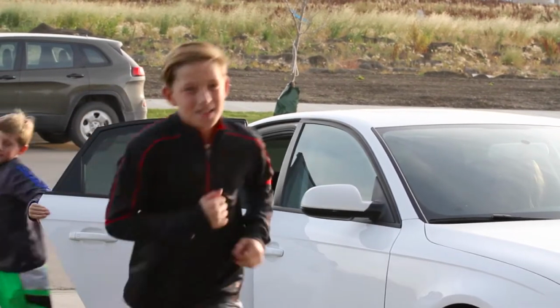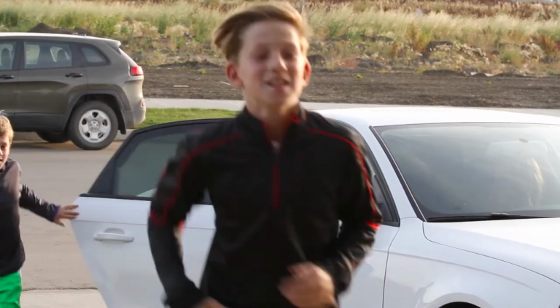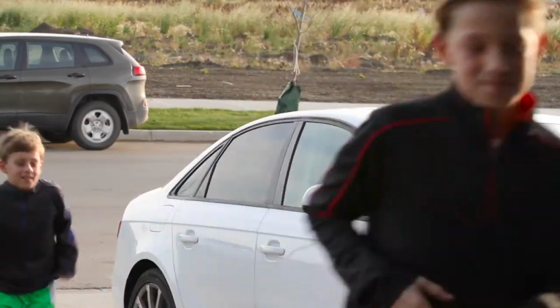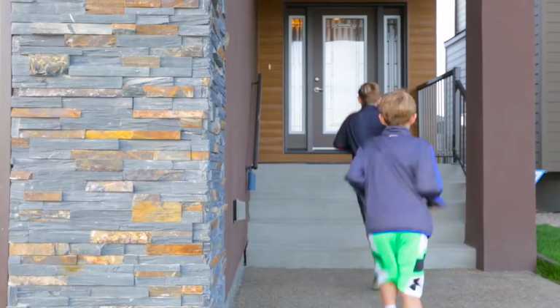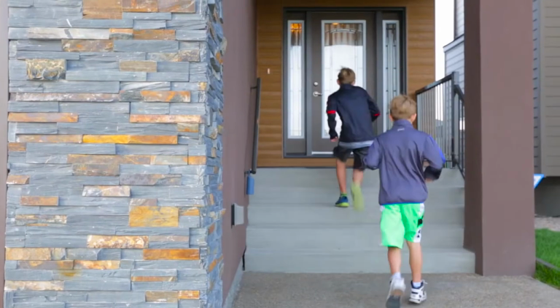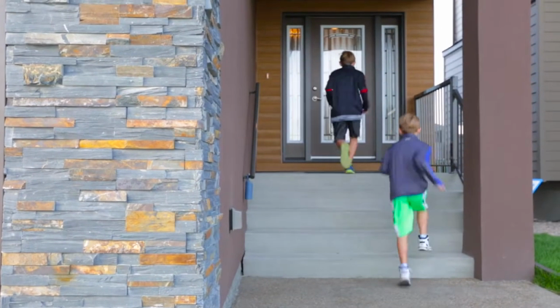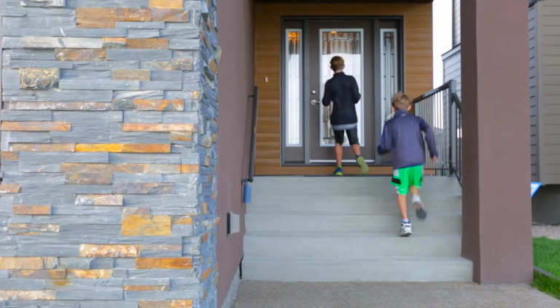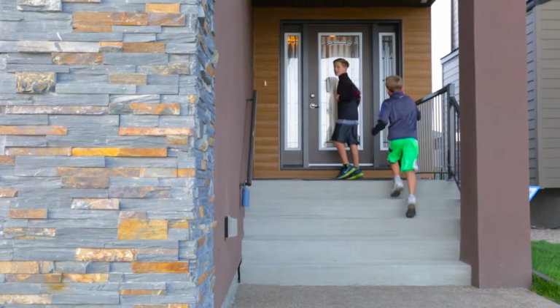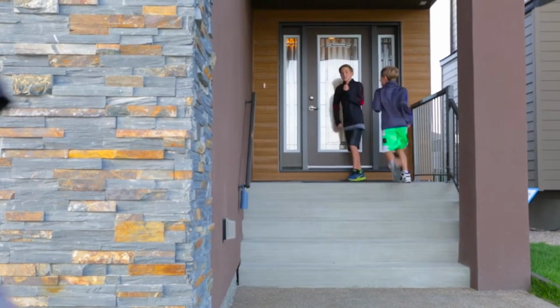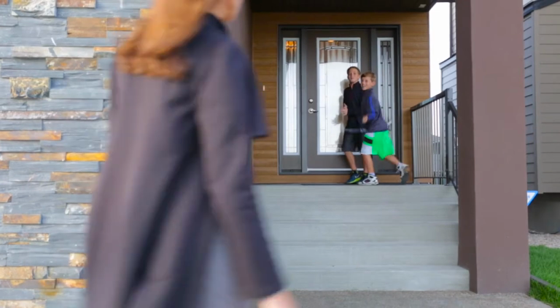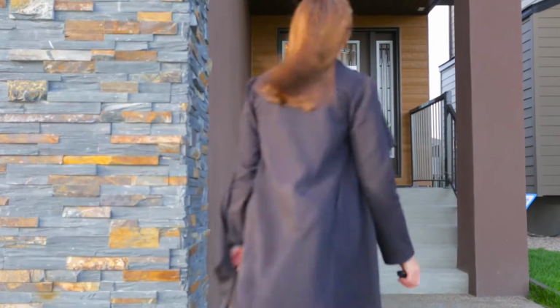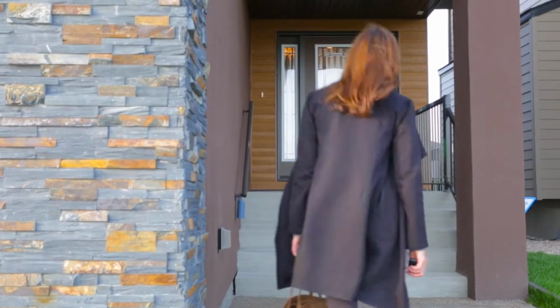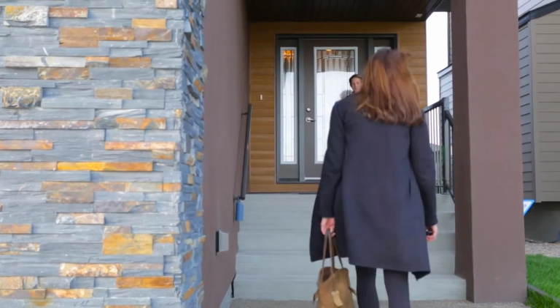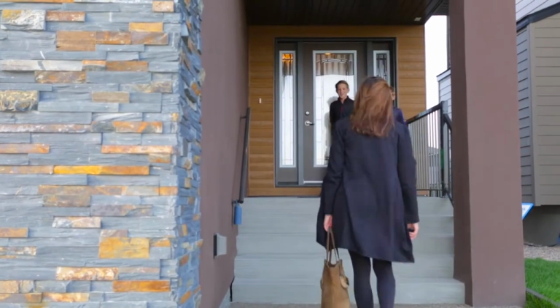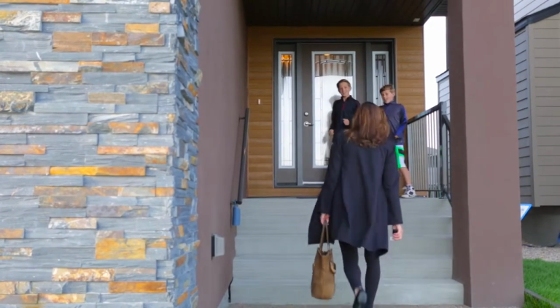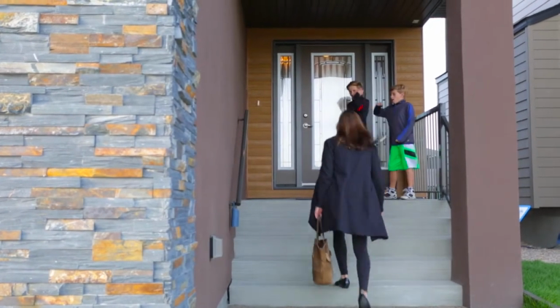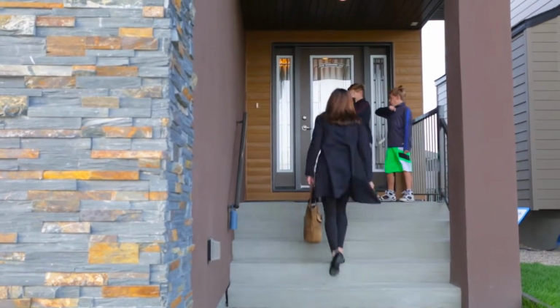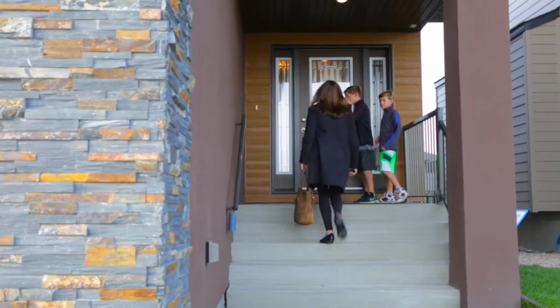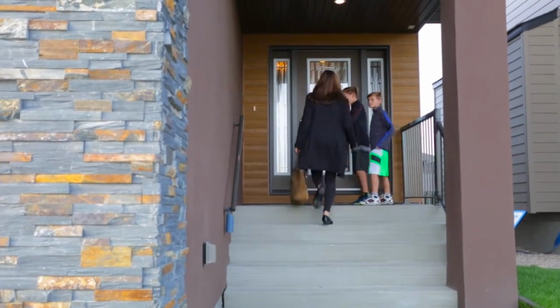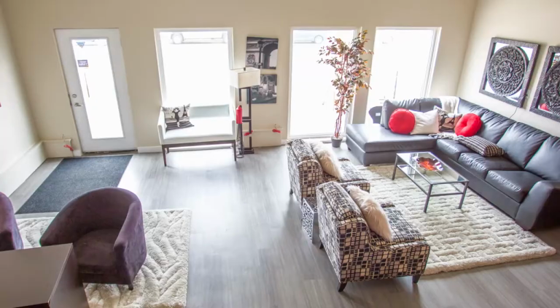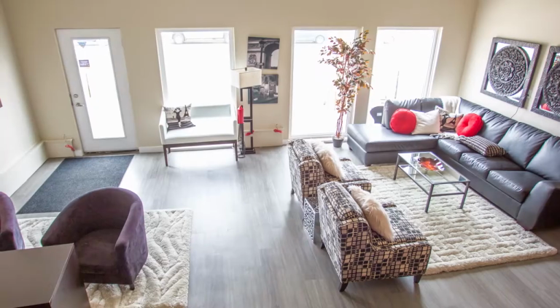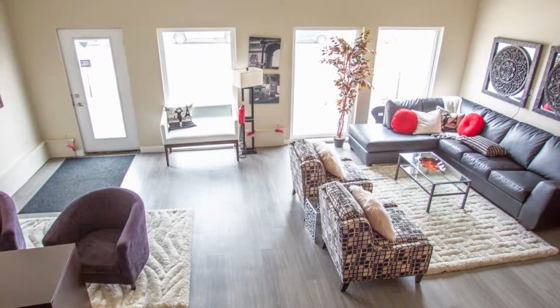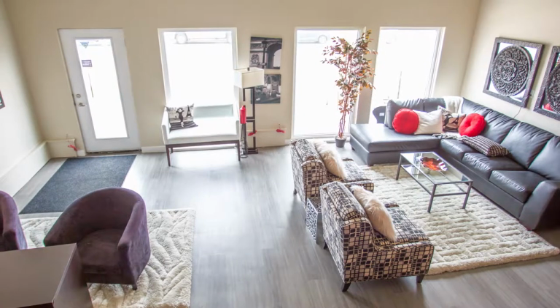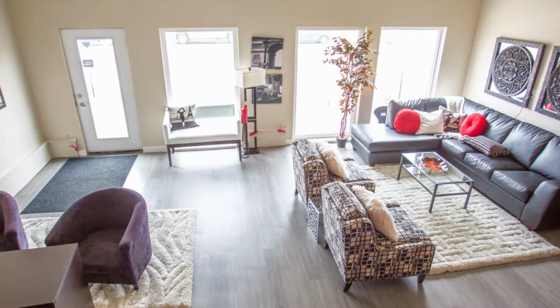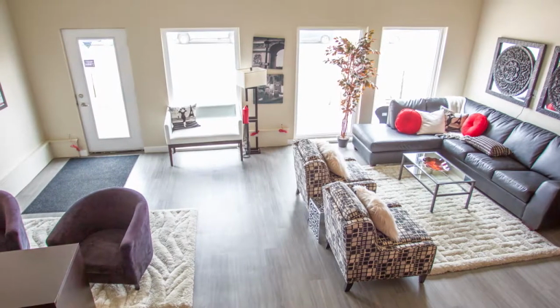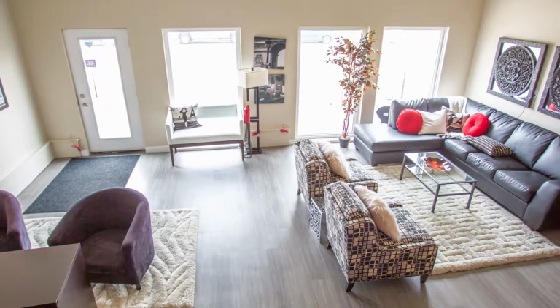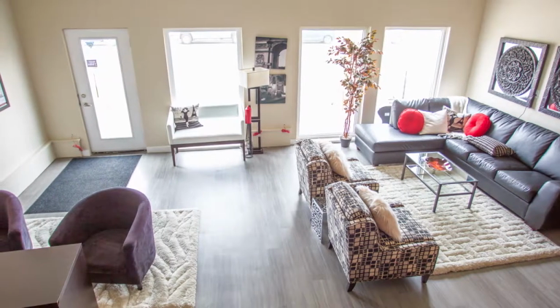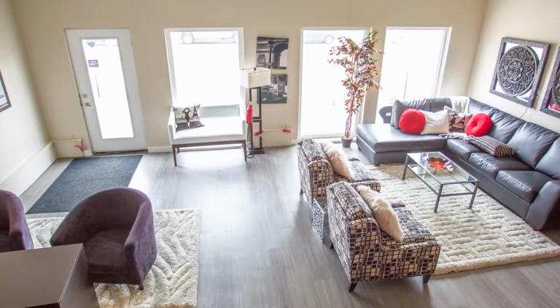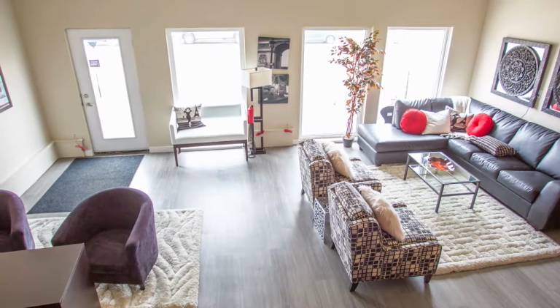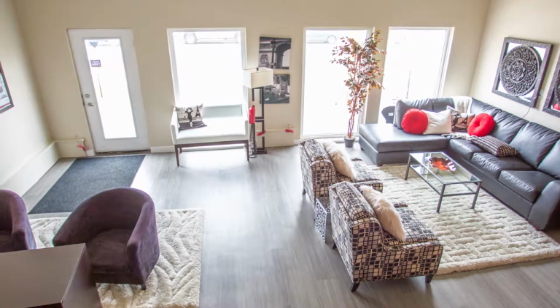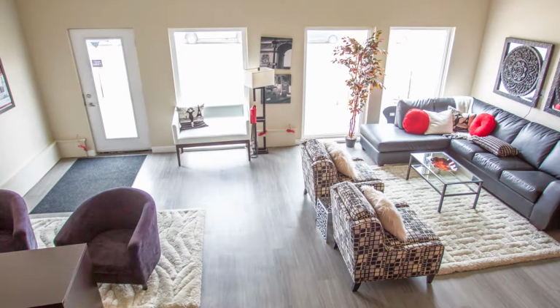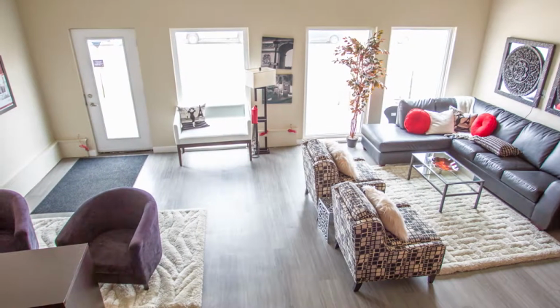Its architecturally pleasing modern front design, accentuated with rich stonework and trim, will make you proud to own this home as you pull into your double garage, chocked full of additional space for storage or toys.